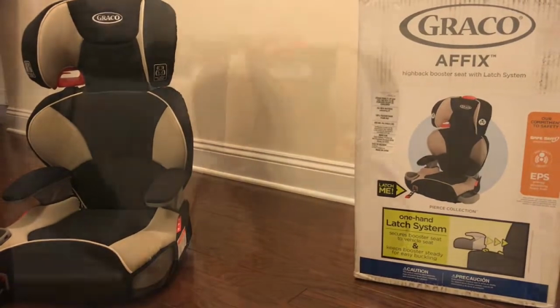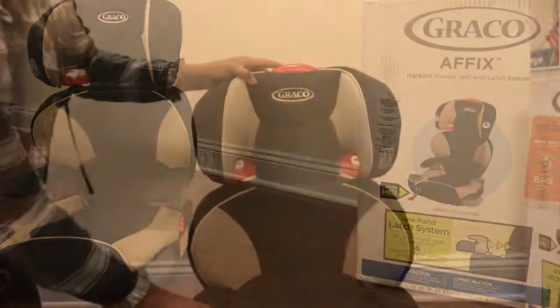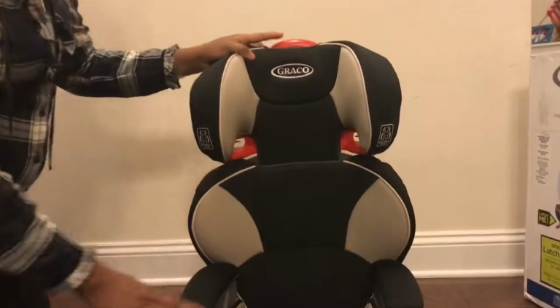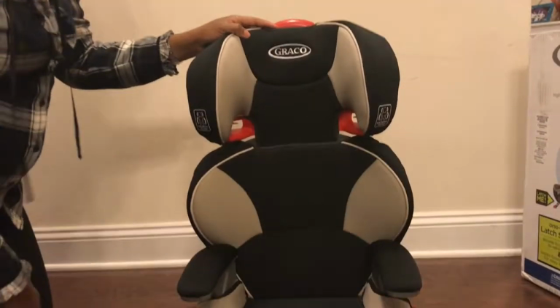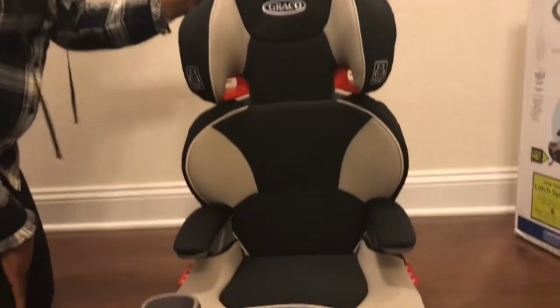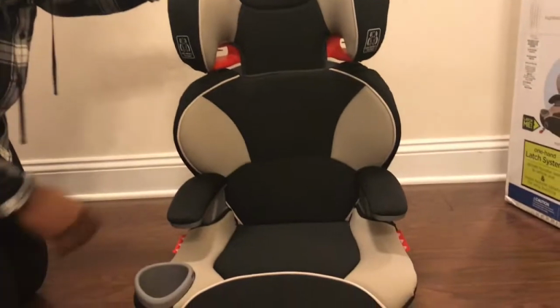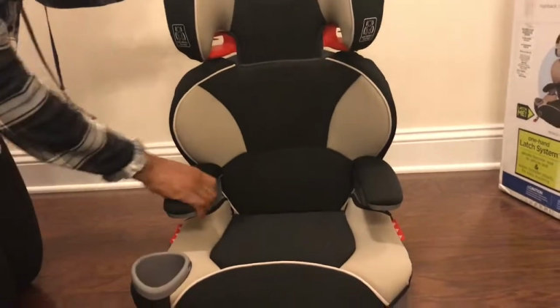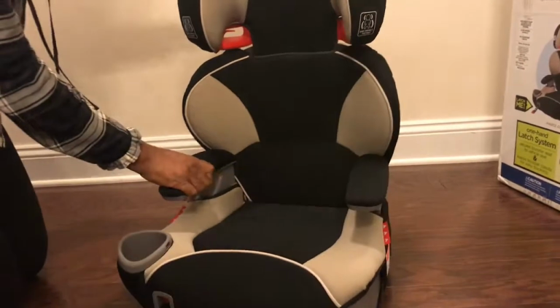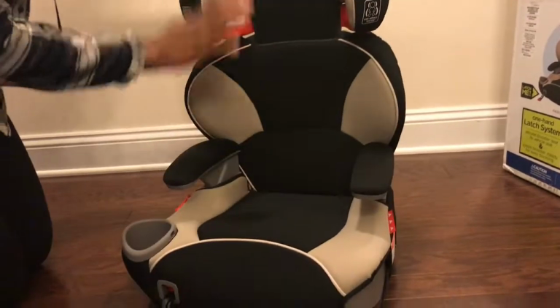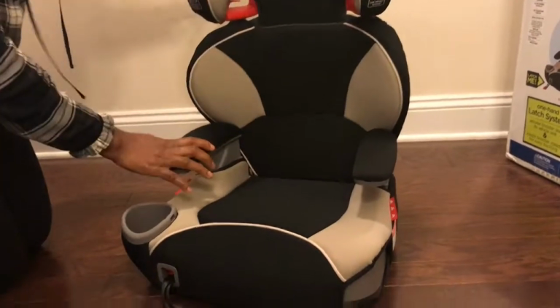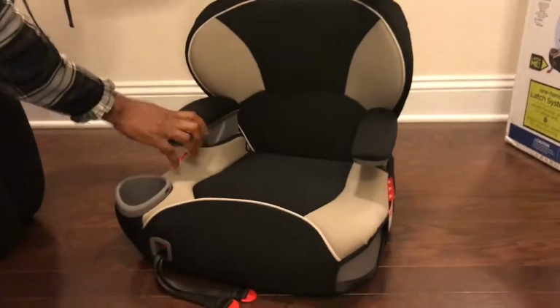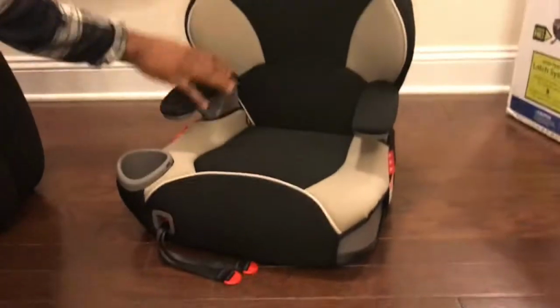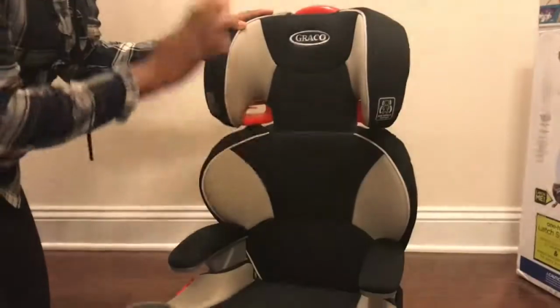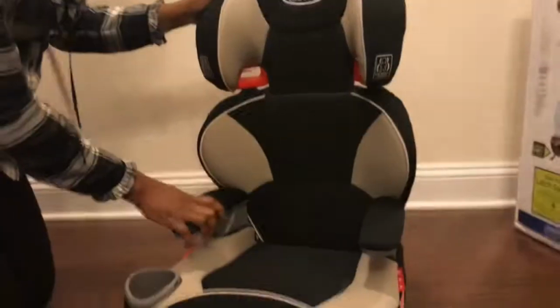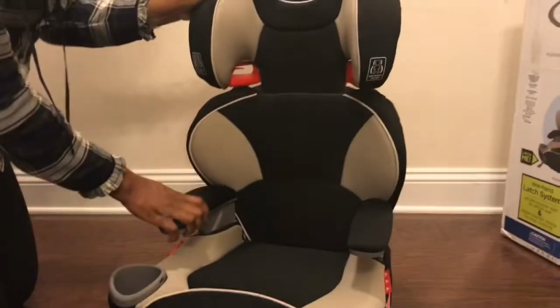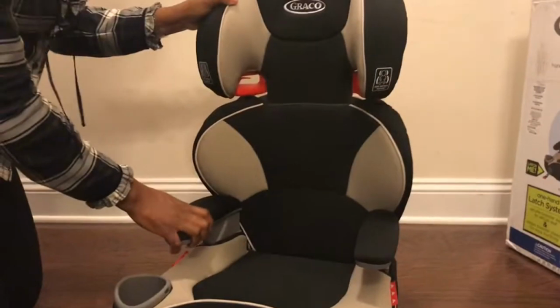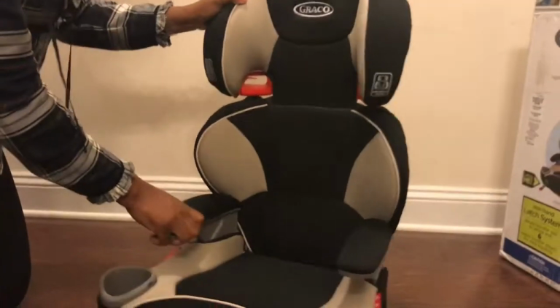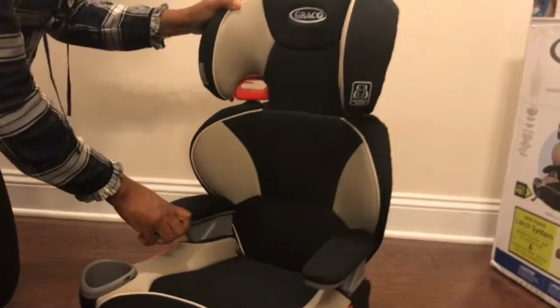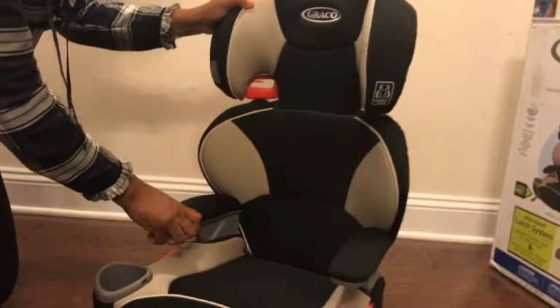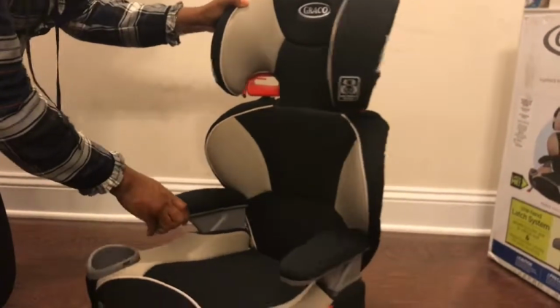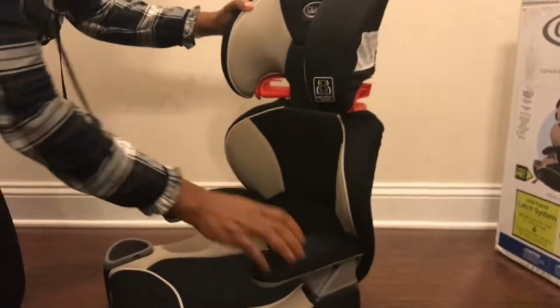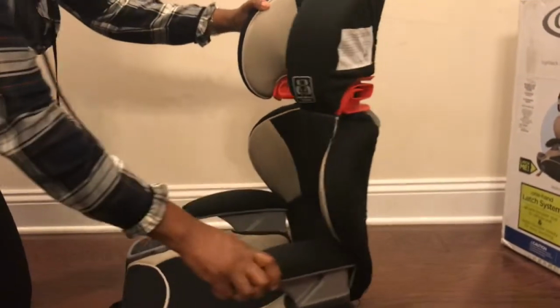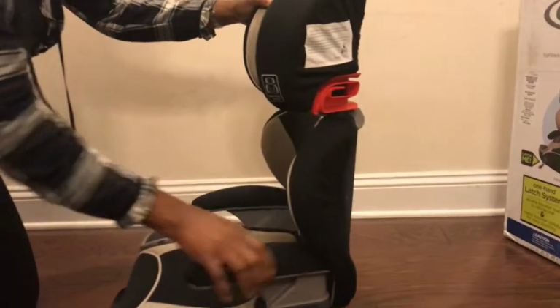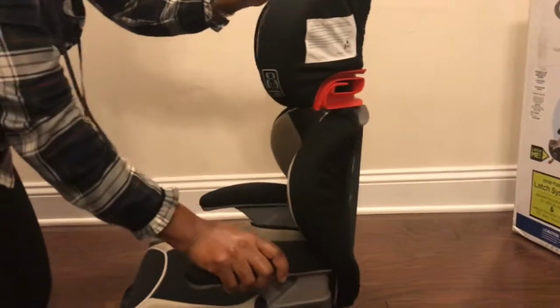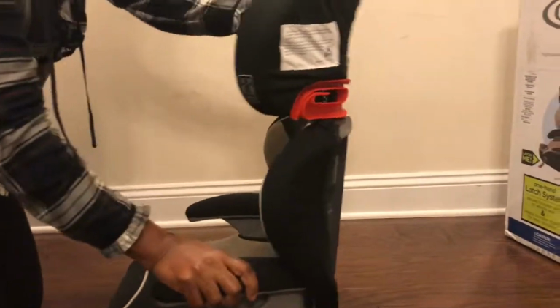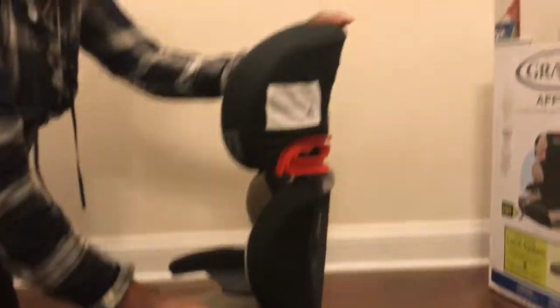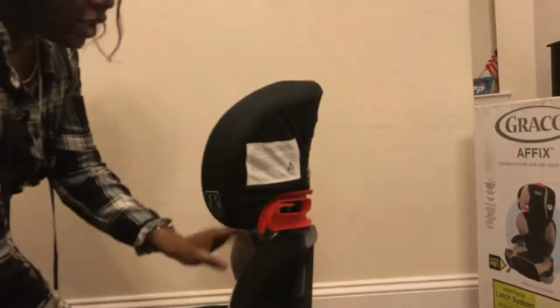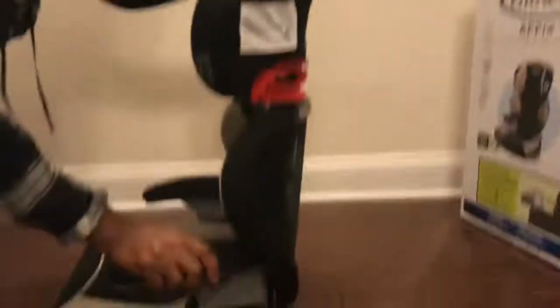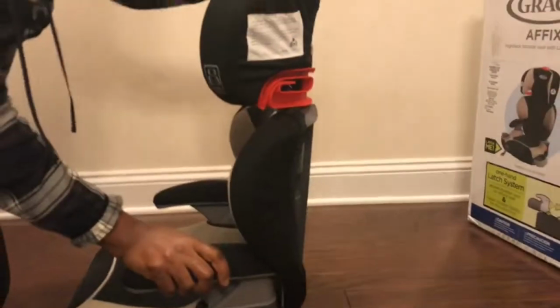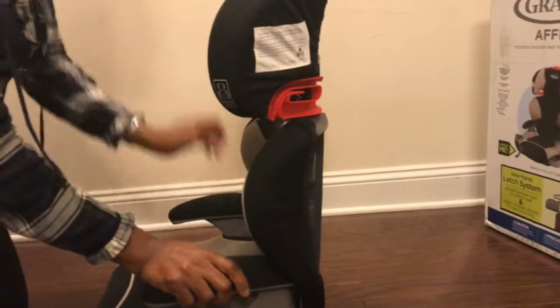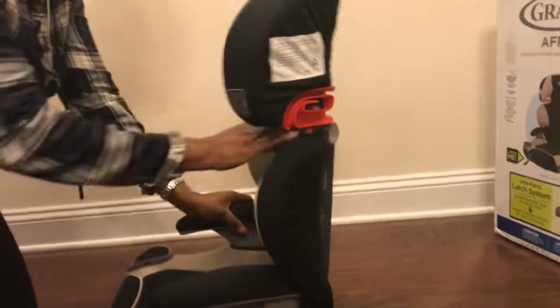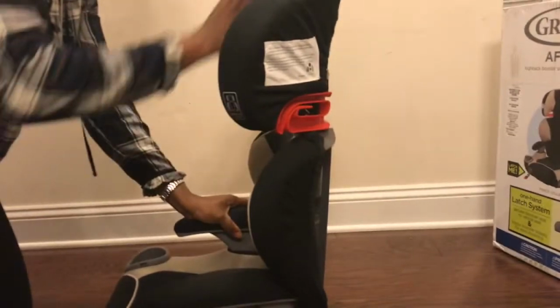It took me a while to figure that out, so I decided to make this video just so you don't go through the hassle that I went through. All you have to do is push this high back backboard — don't be afraid to push it back.